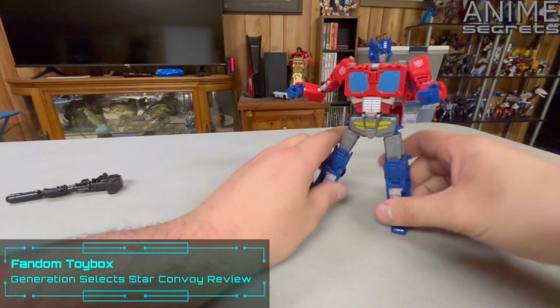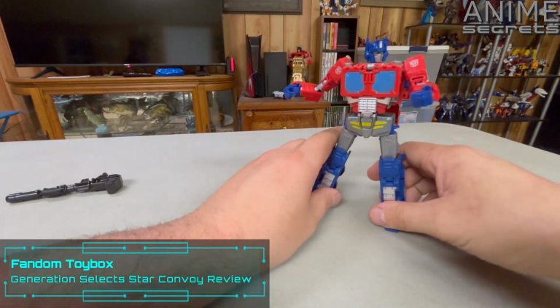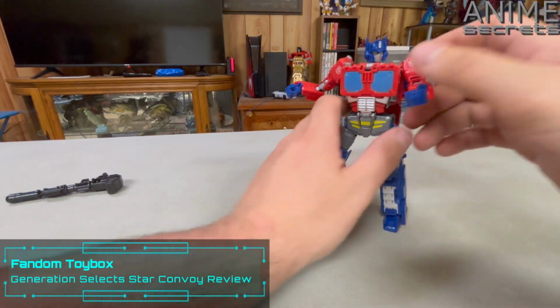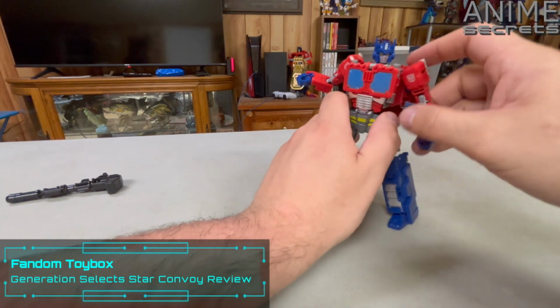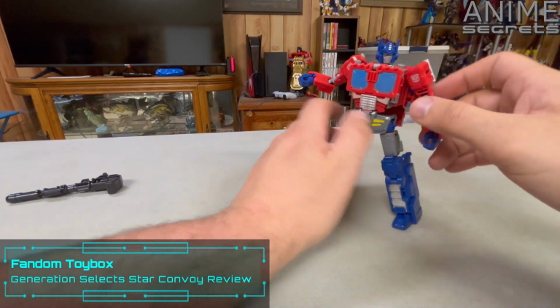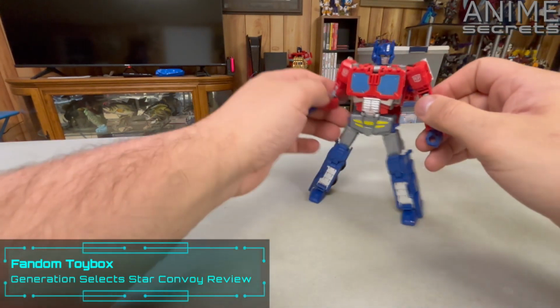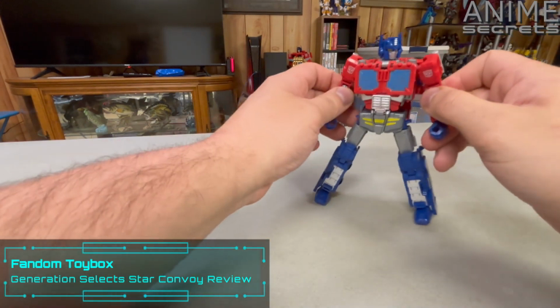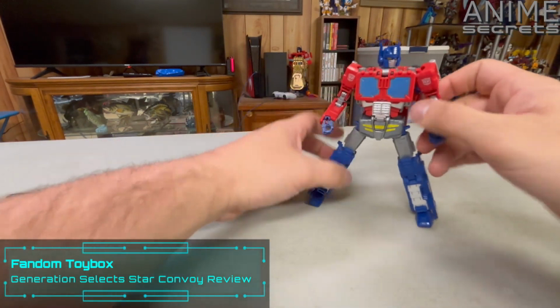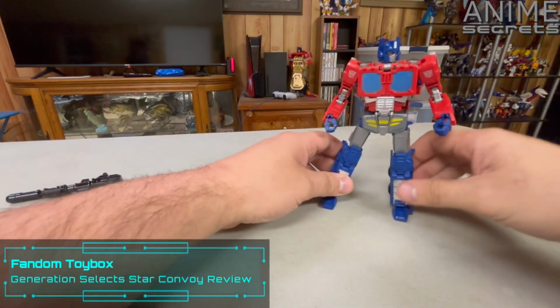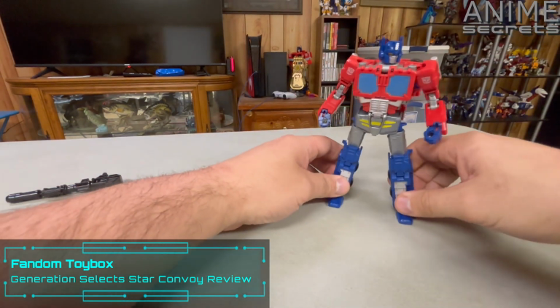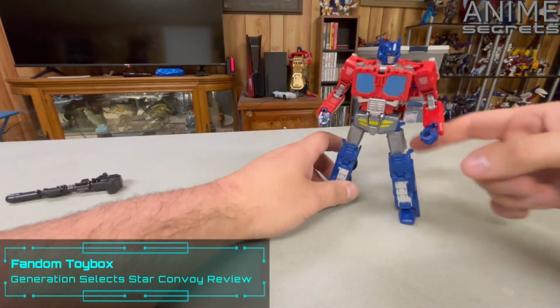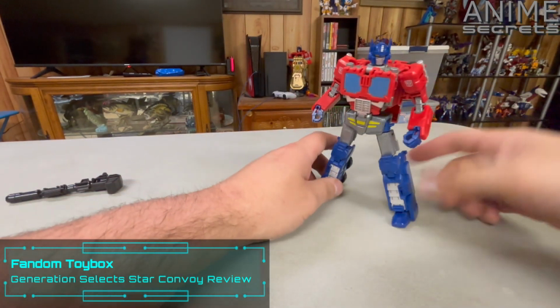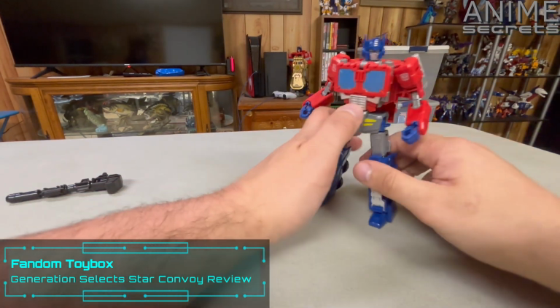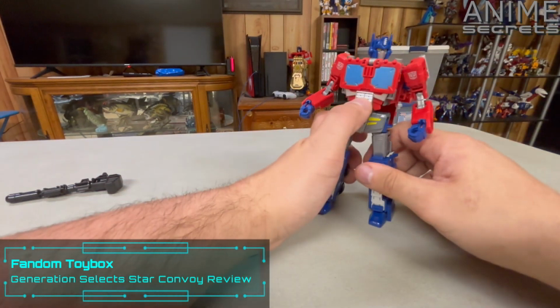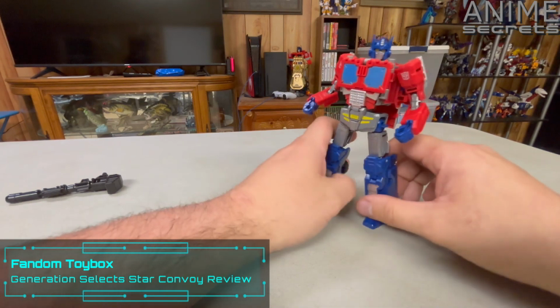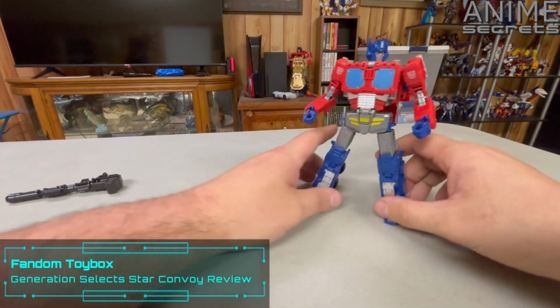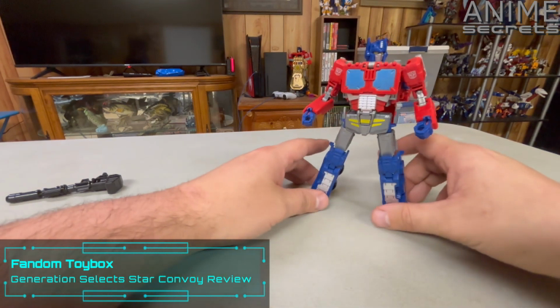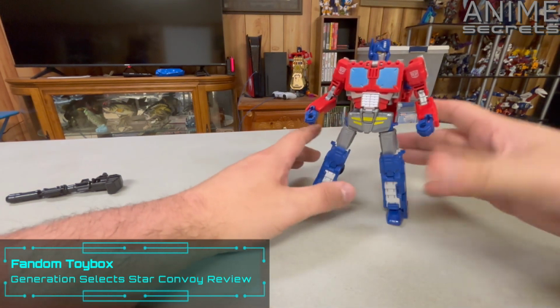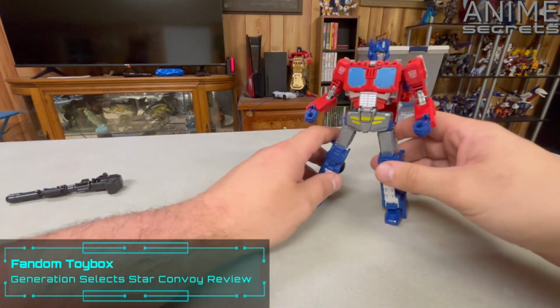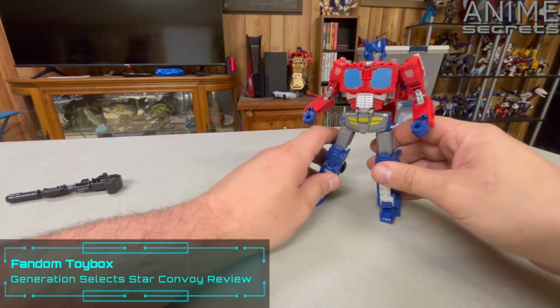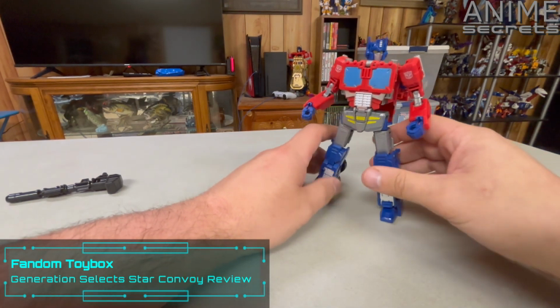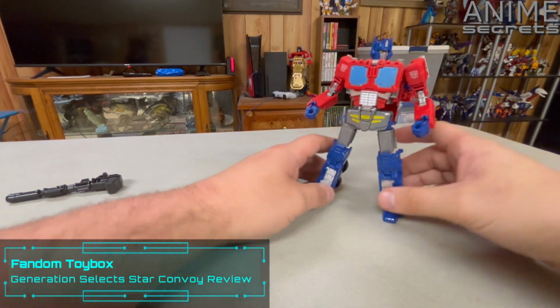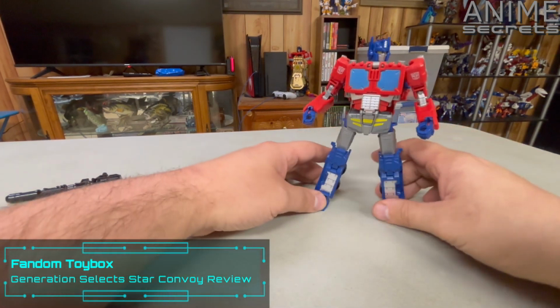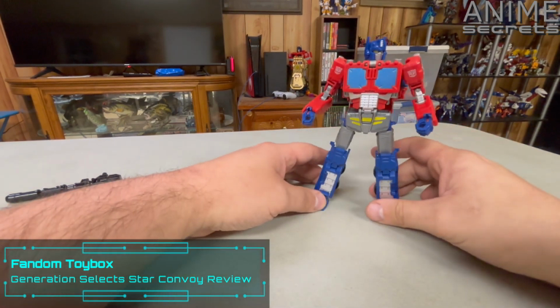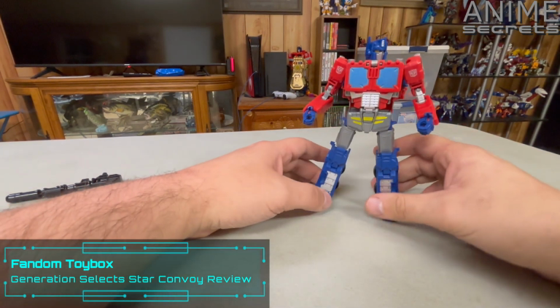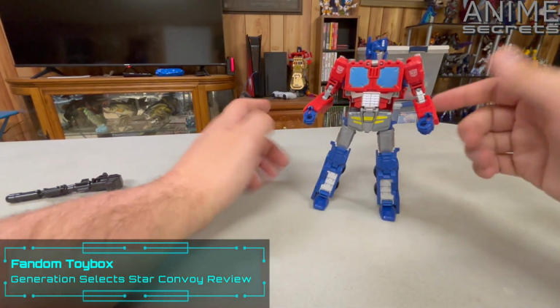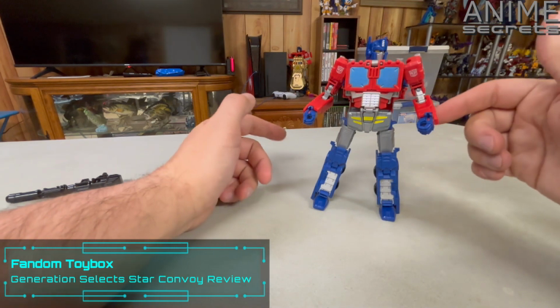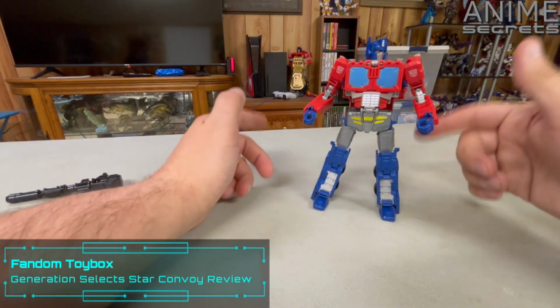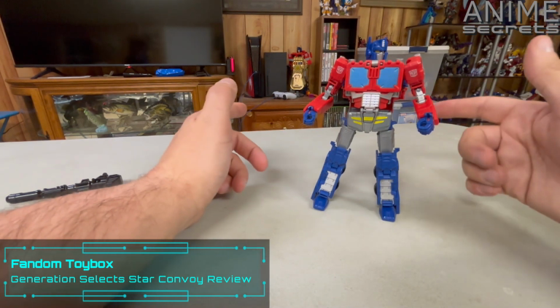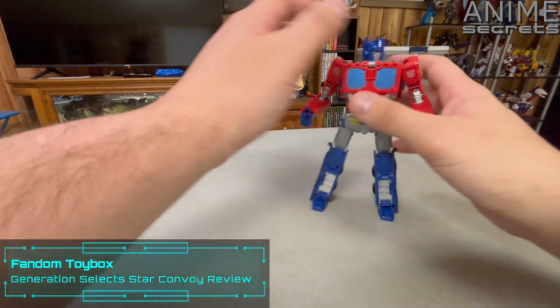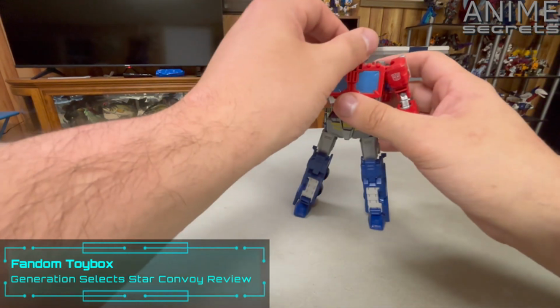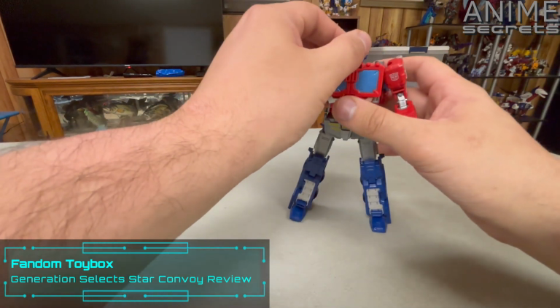This is based on the box art of Star Convoy, where it showed Optimus Prime turning into Star Convoy — which is where they got the look of this from. That's basically the idea of this figure: they're turning regular Optimus into Star Convoy.